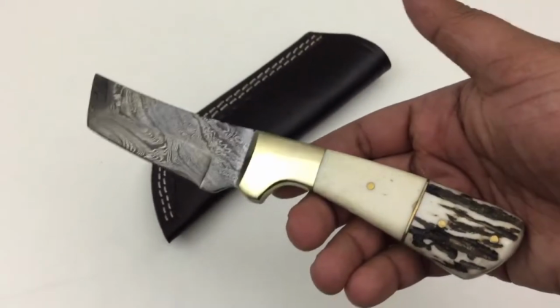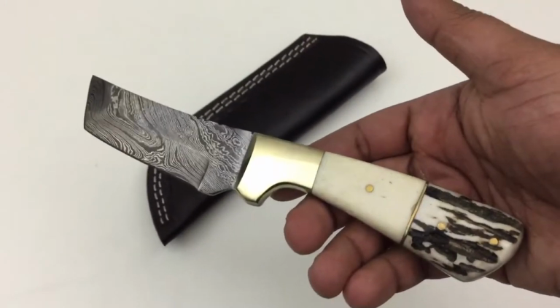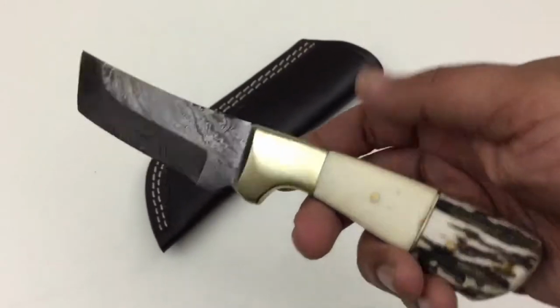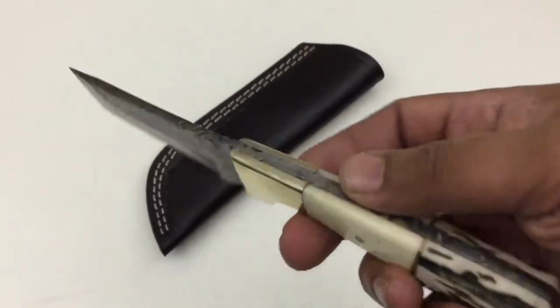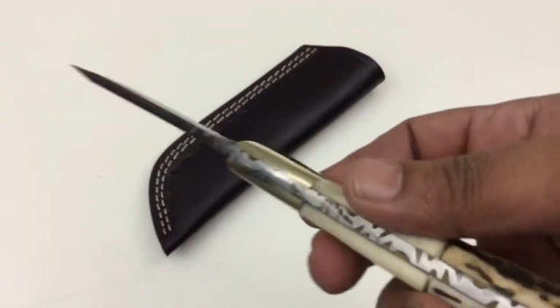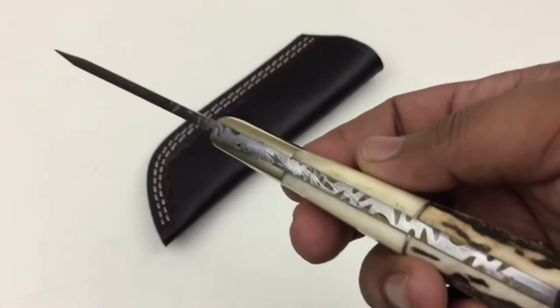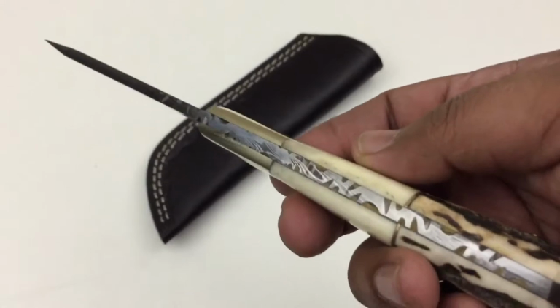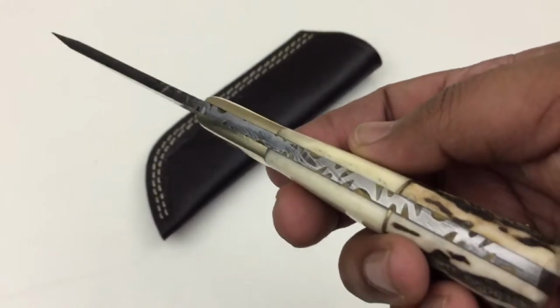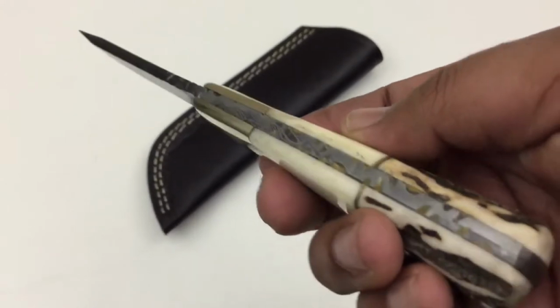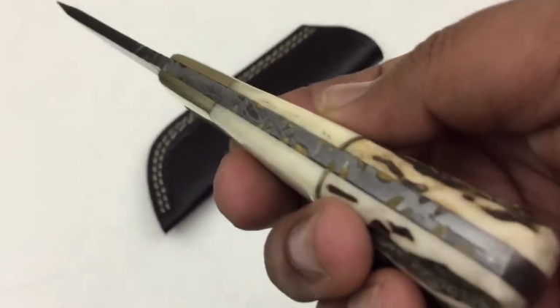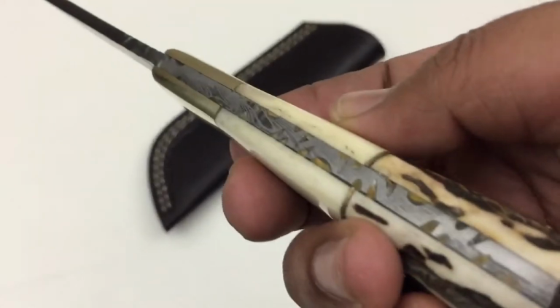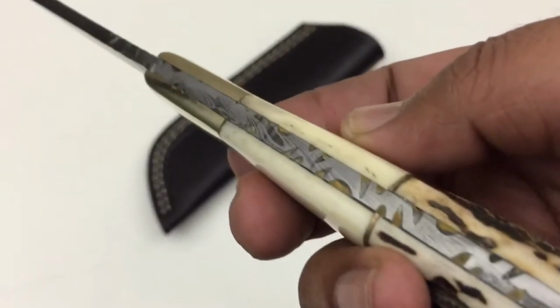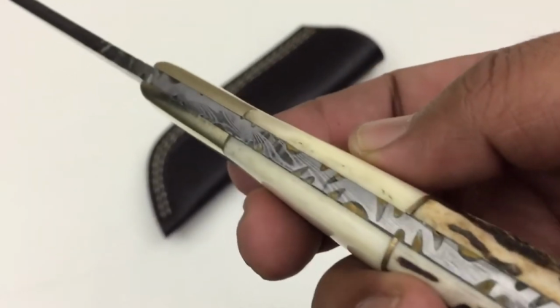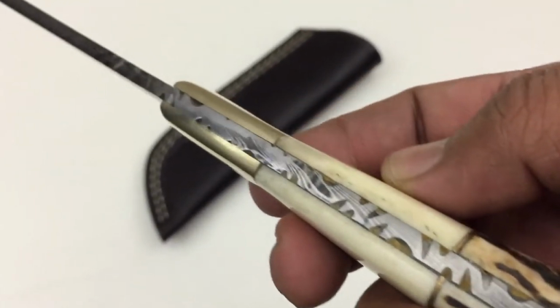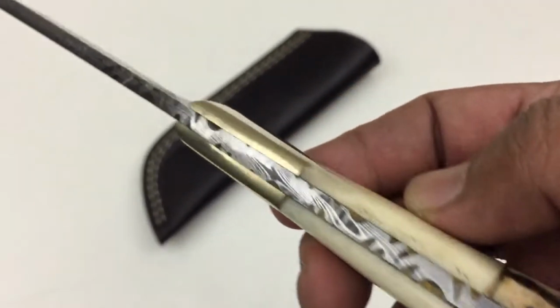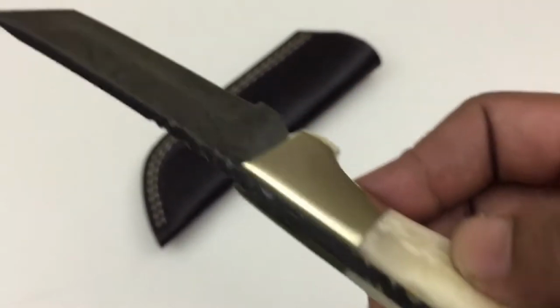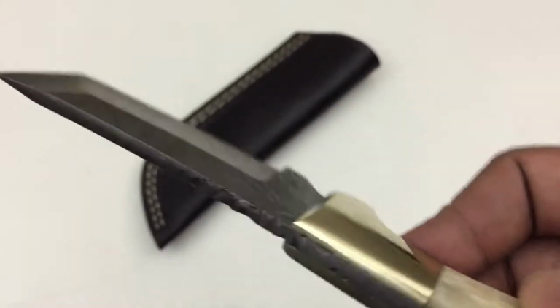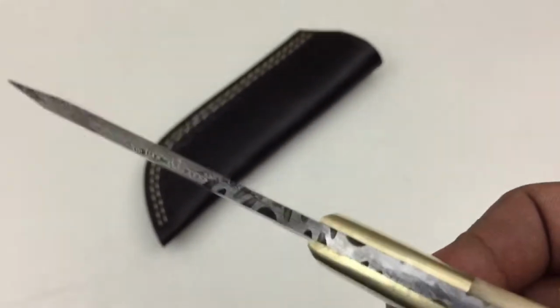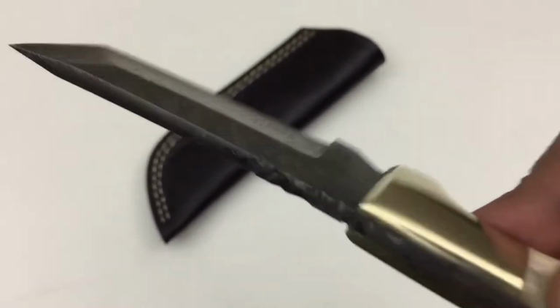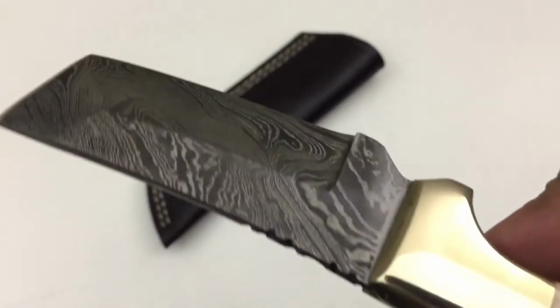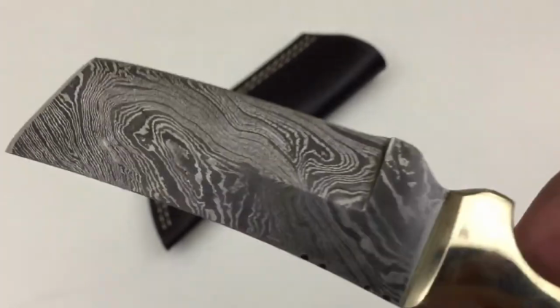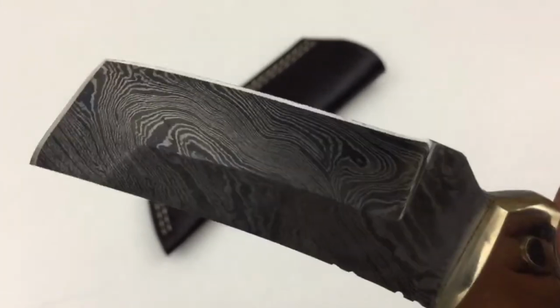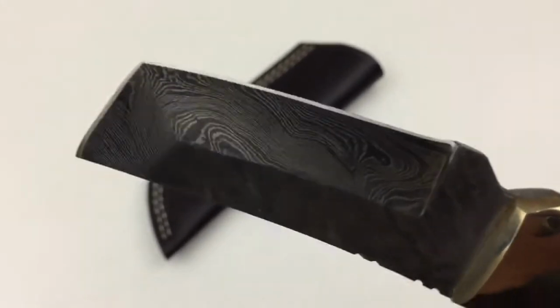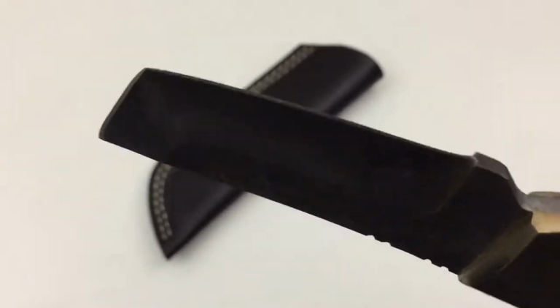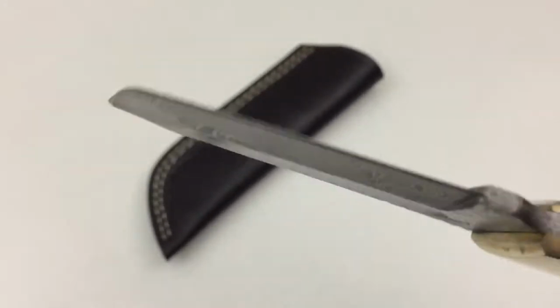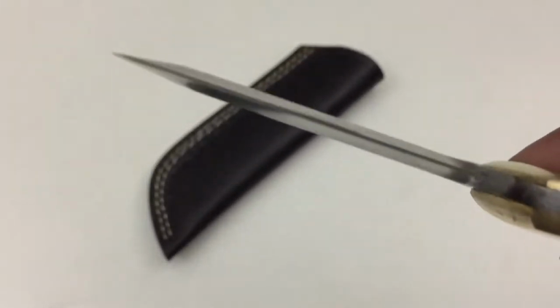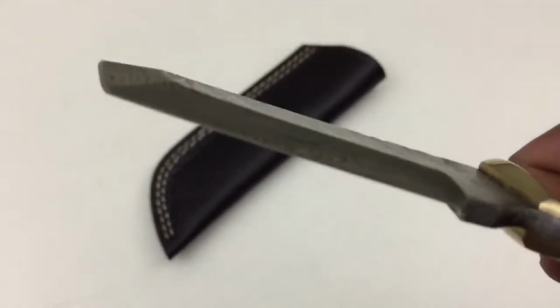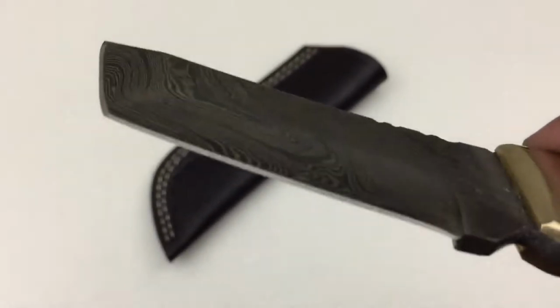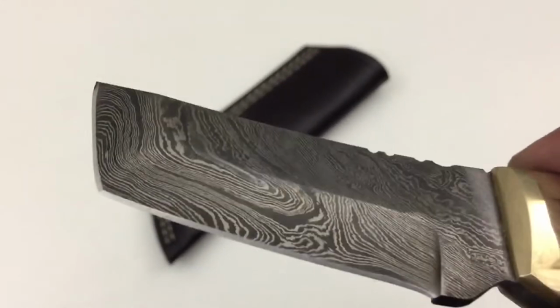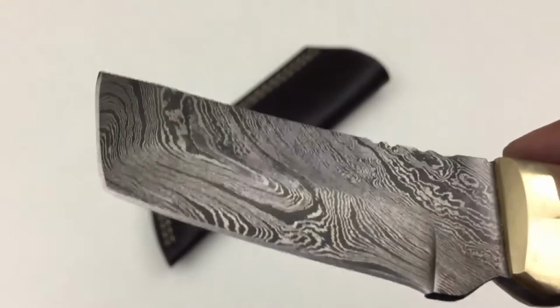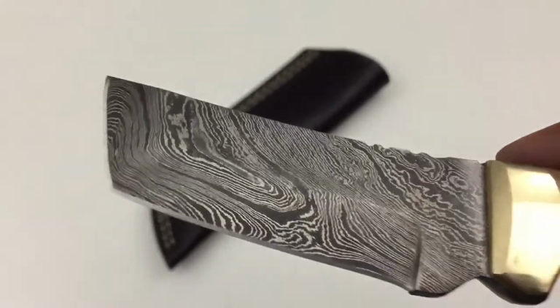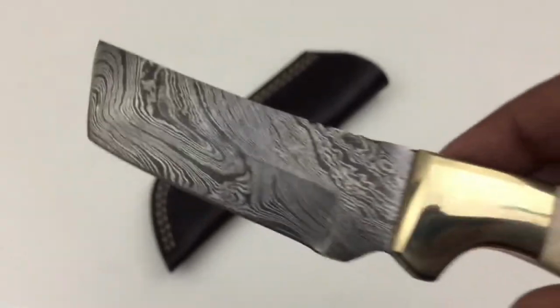The handle is made out of staghorn and camel bone and has a brass bolster. It's full tang, and in between the camel bone and bolster there is a brass spacer. The blade is Damascus steel.